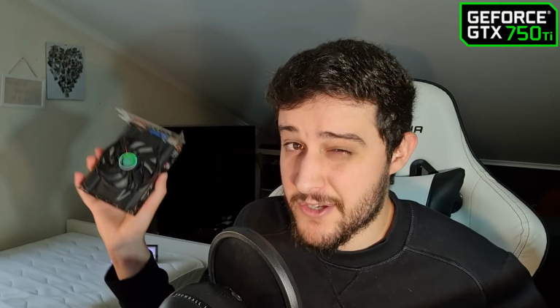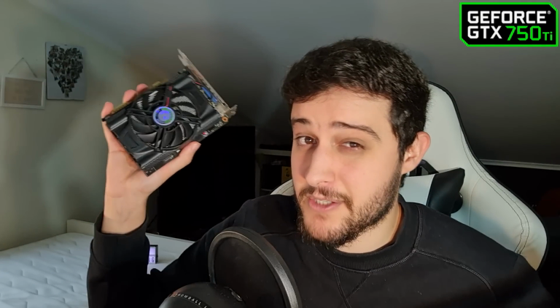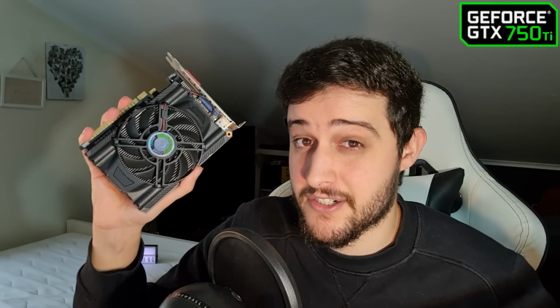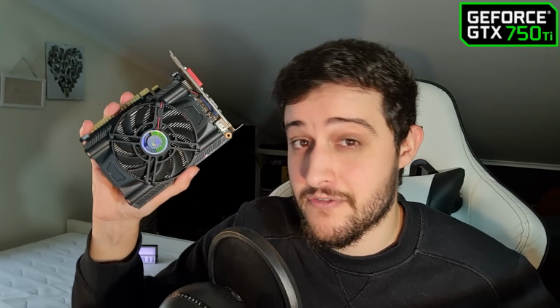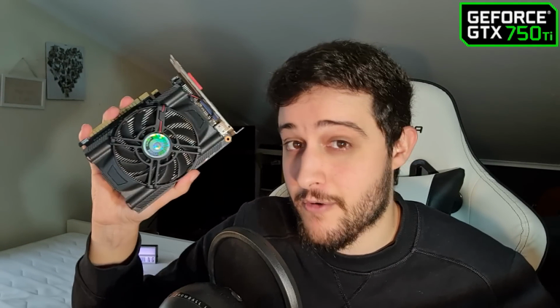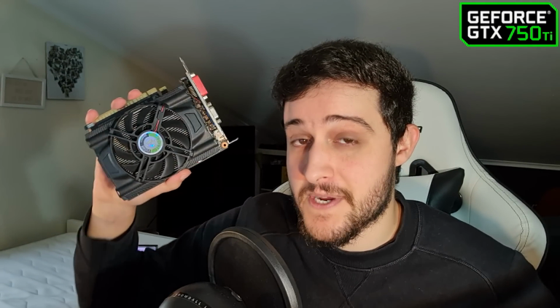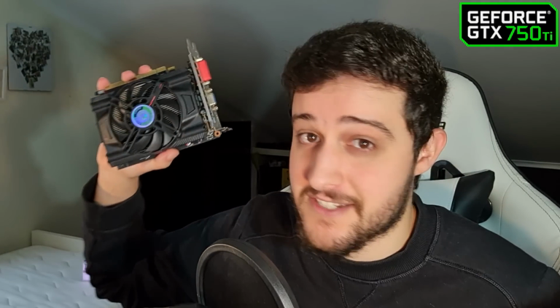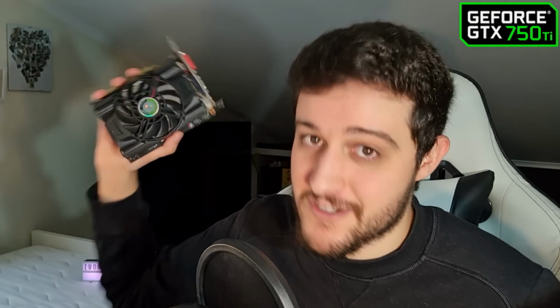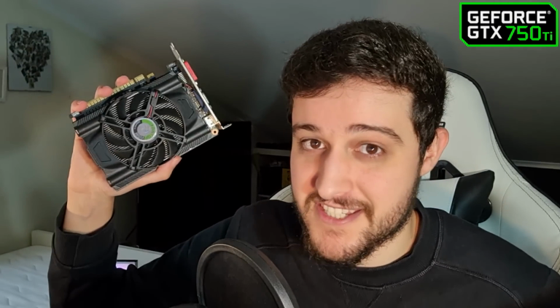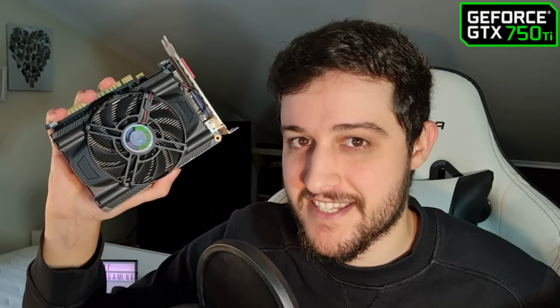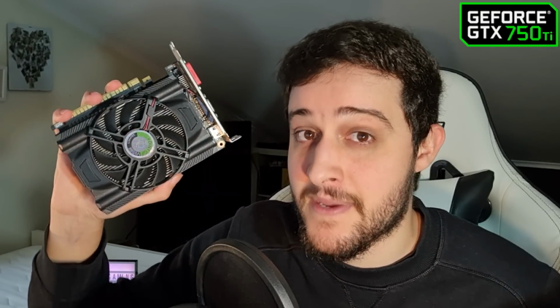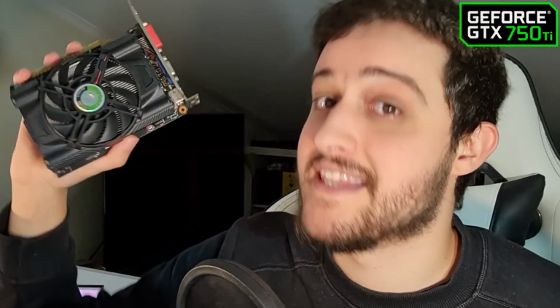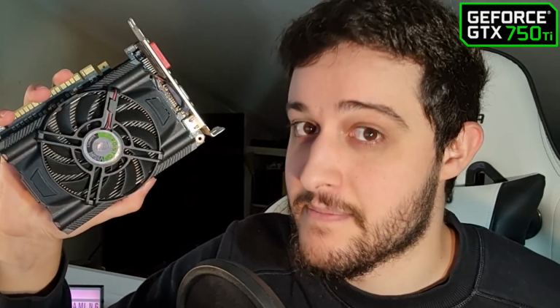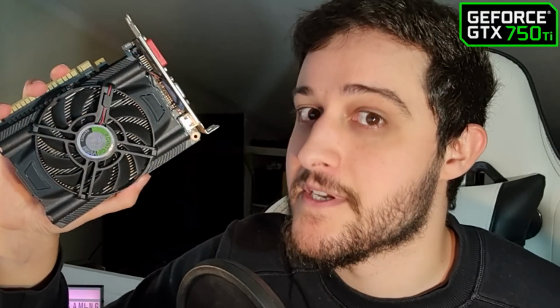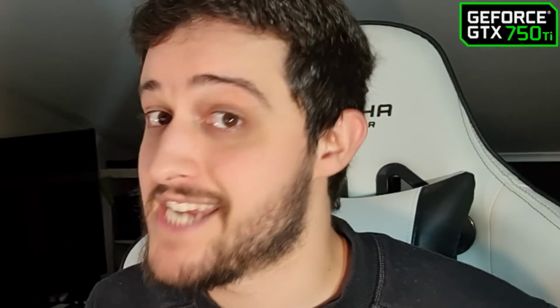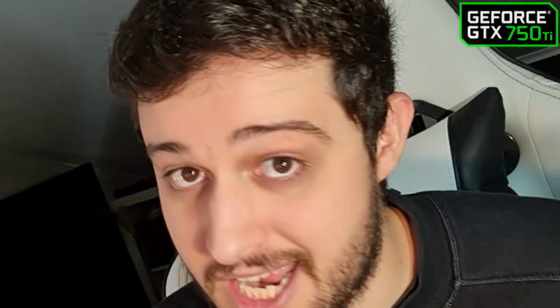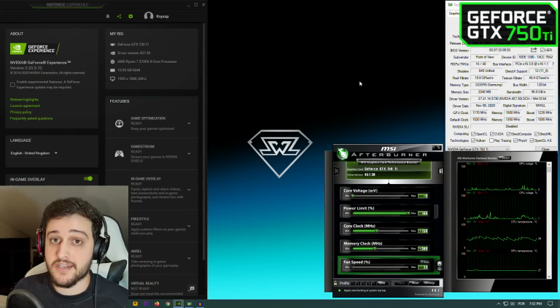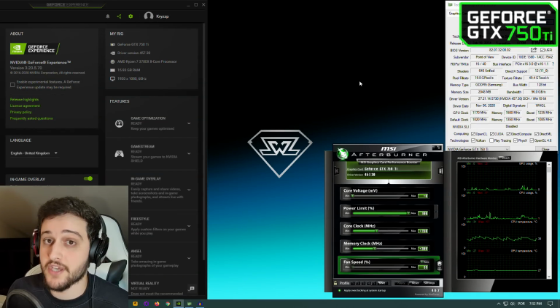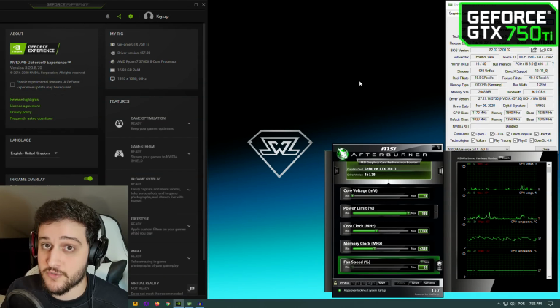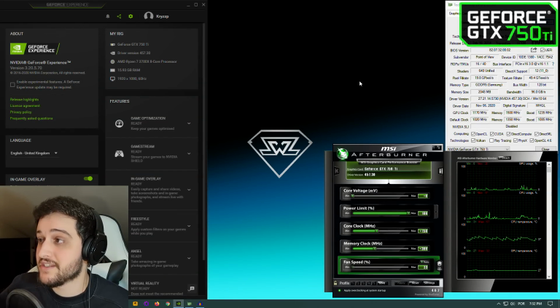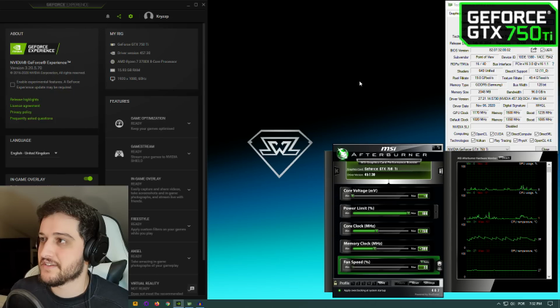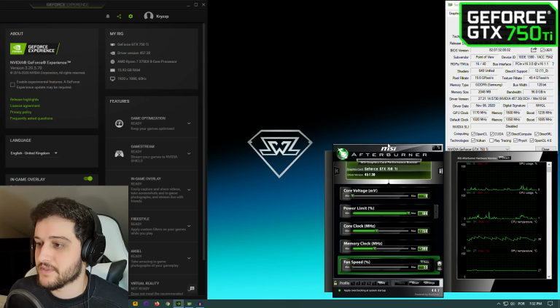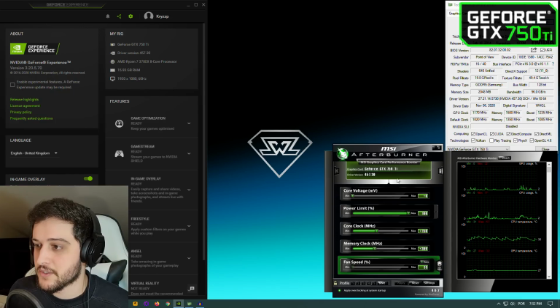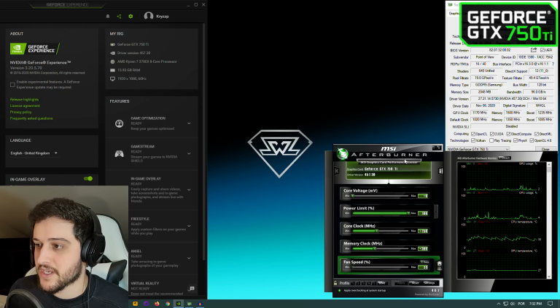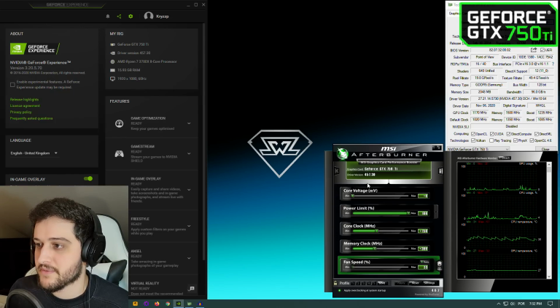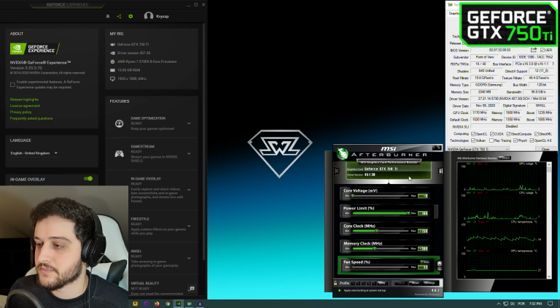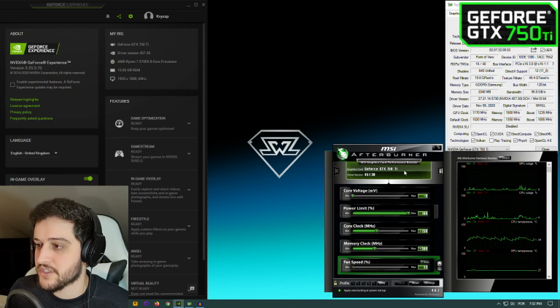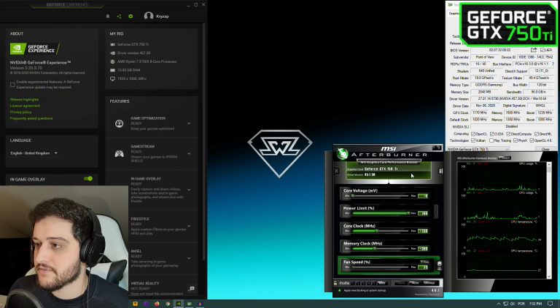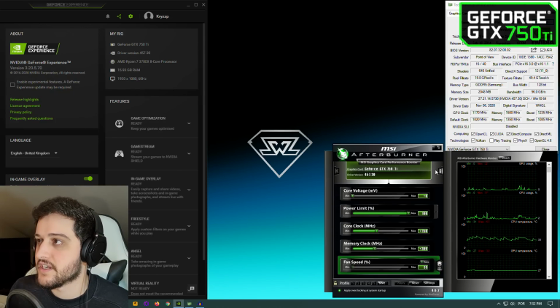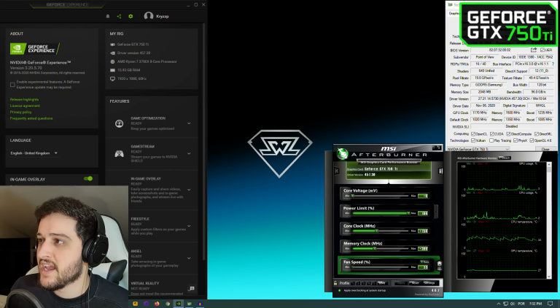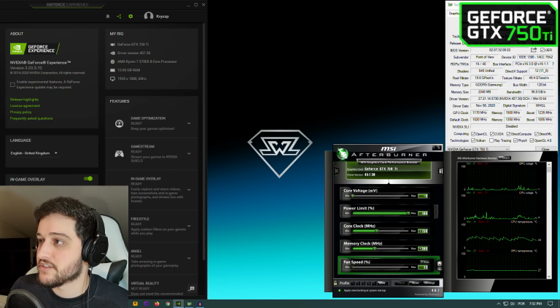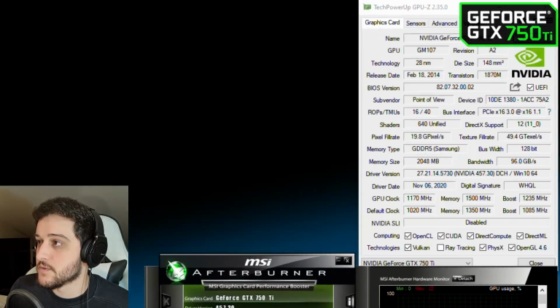I could talk about this little GPU for hours but let's just install this in the system and test some games on it. Here we go — we're now in the desktop, the GPU is showing up in MSI Afterburner, GTX 750 Ti, as well as GPU-Z.